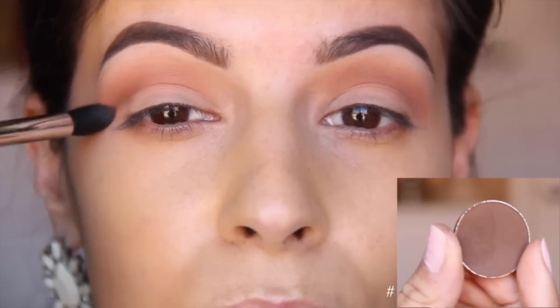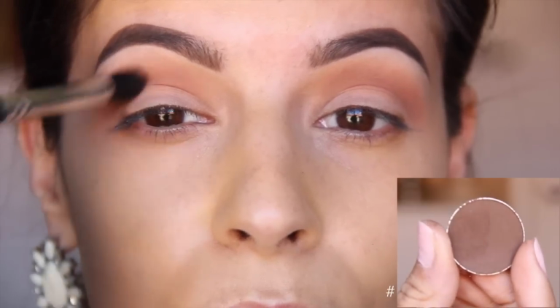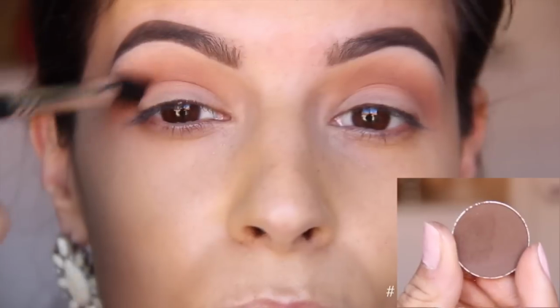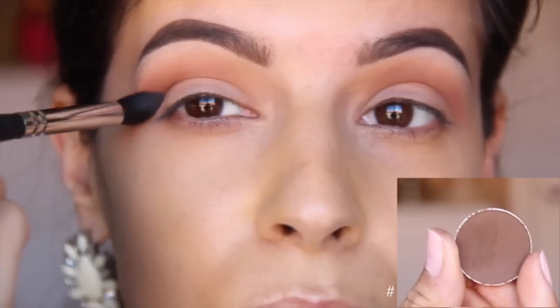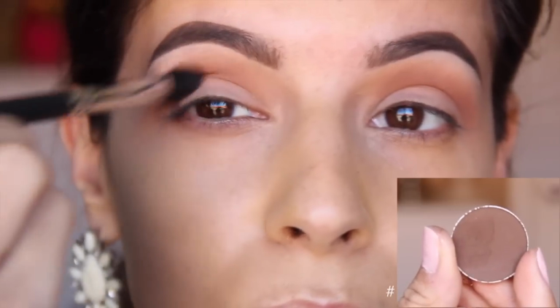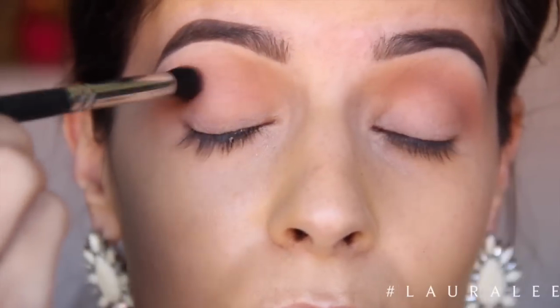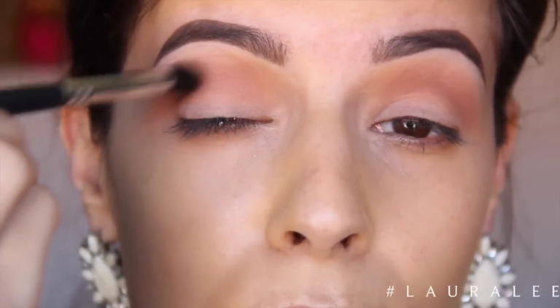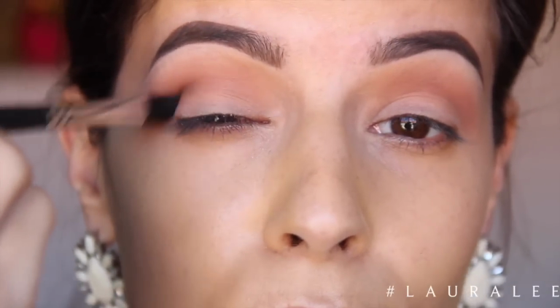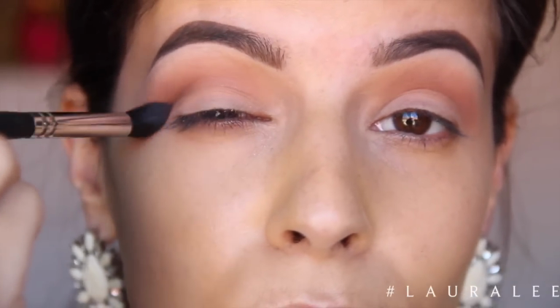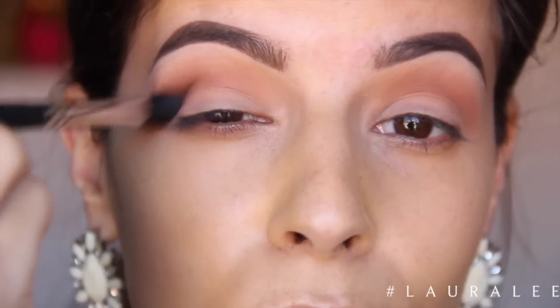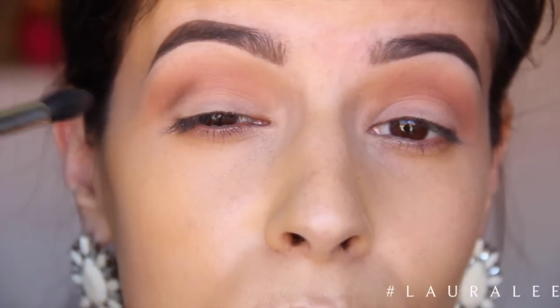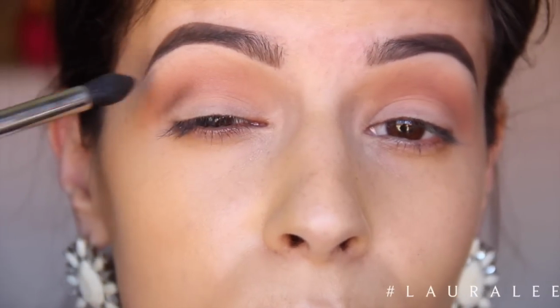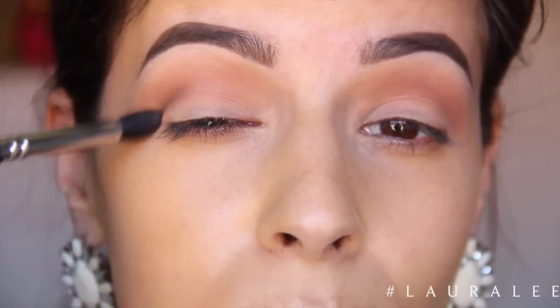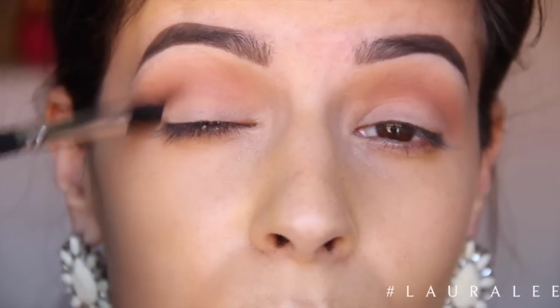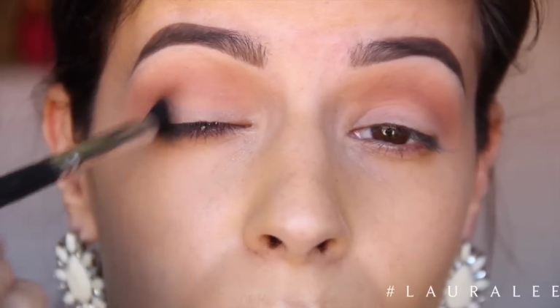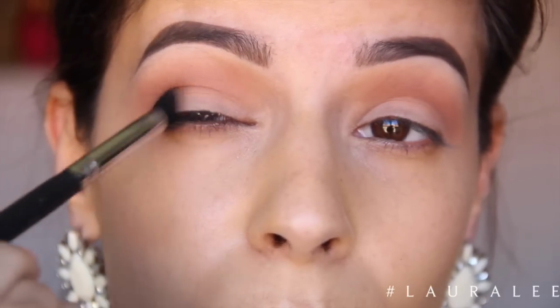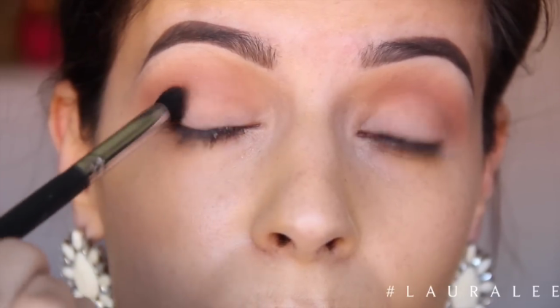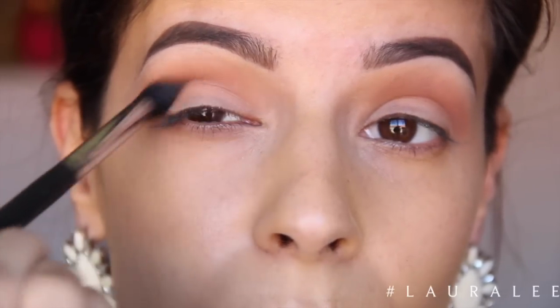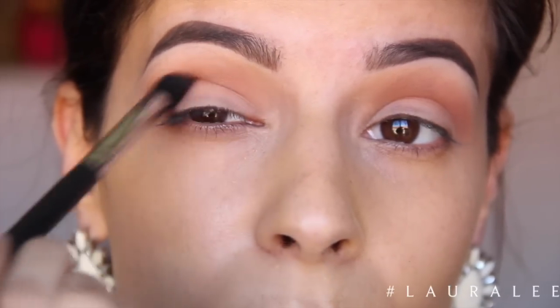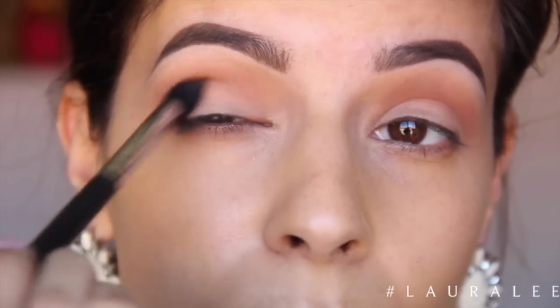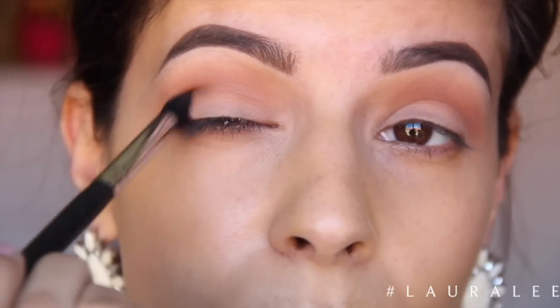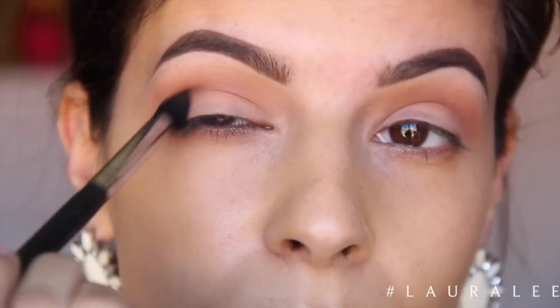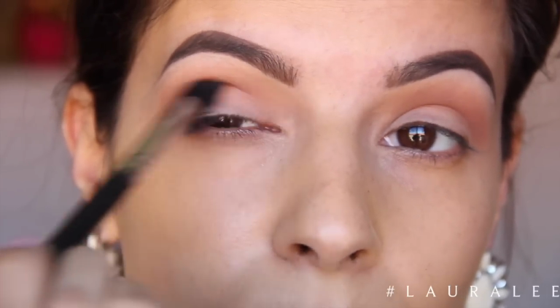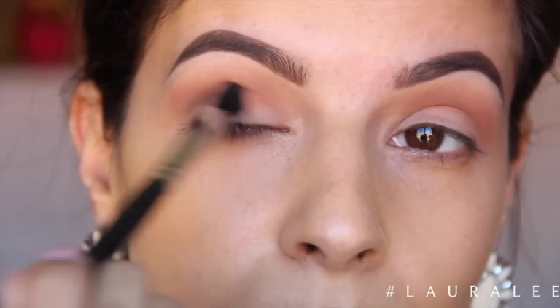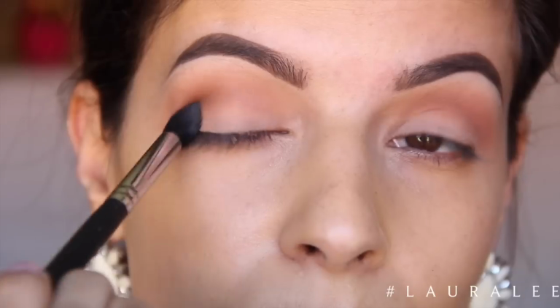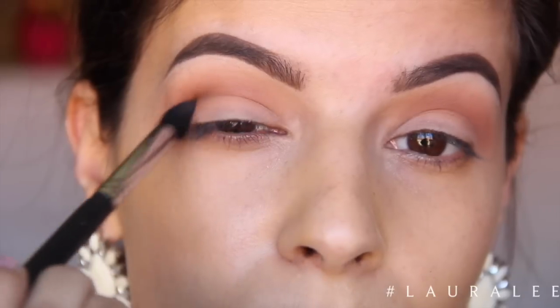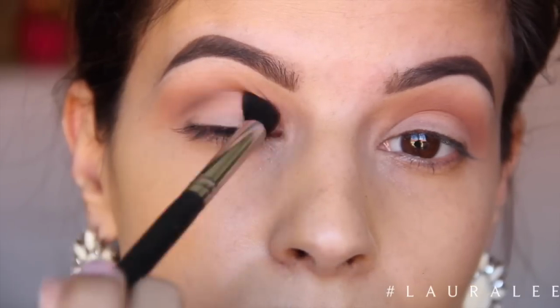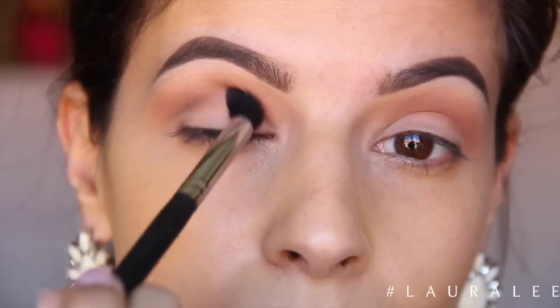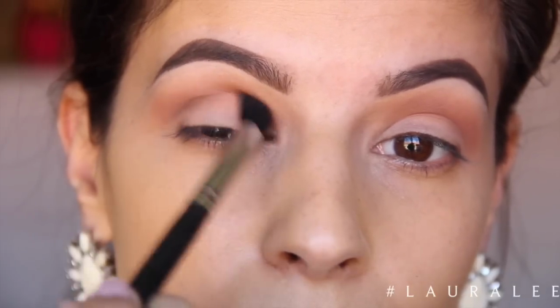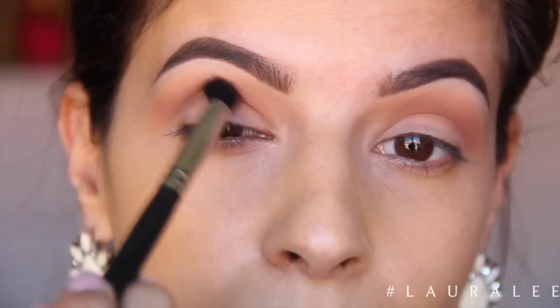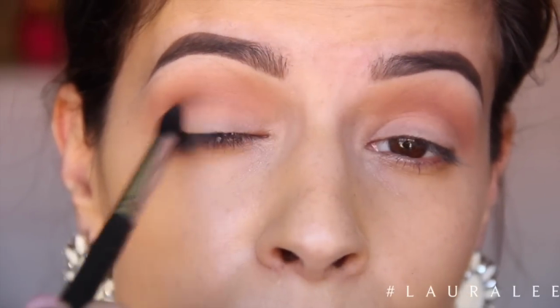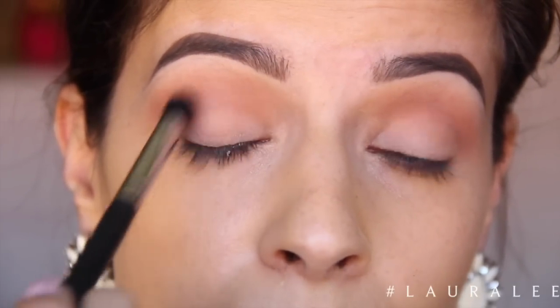Next I dipped just the tip of my brush in Mocha and I'm just going to be blending it in the outer crease area and then working it into the outer V. I took the tiniest amount of this color because we'll go back in and touch it up later. I just wanted to add a little bit of depth to our spring look.